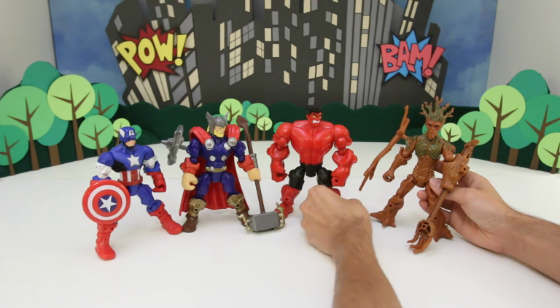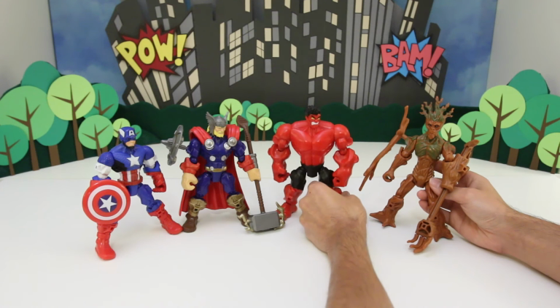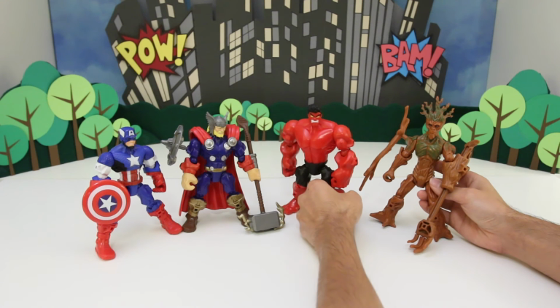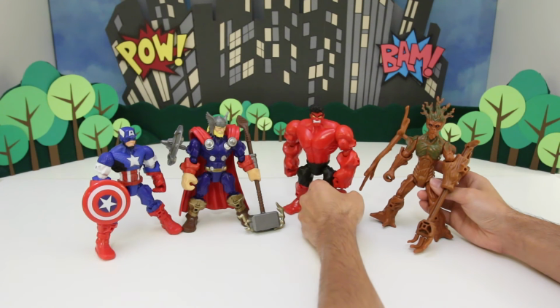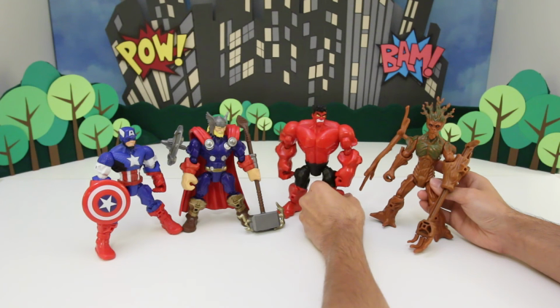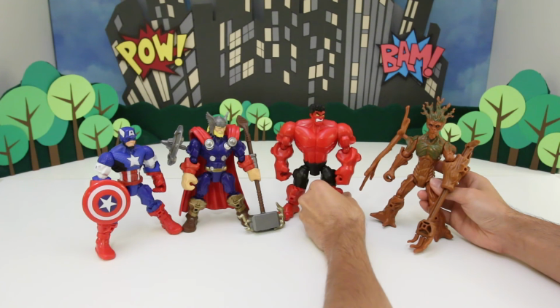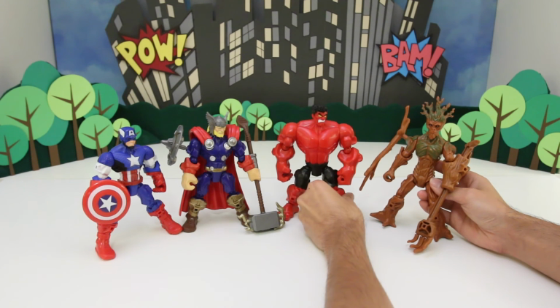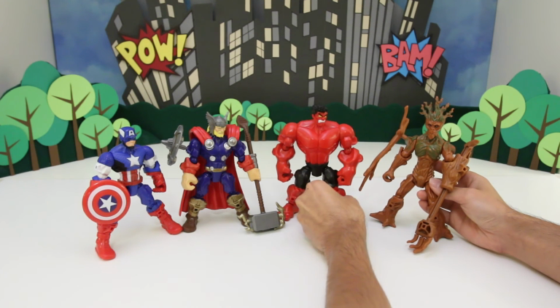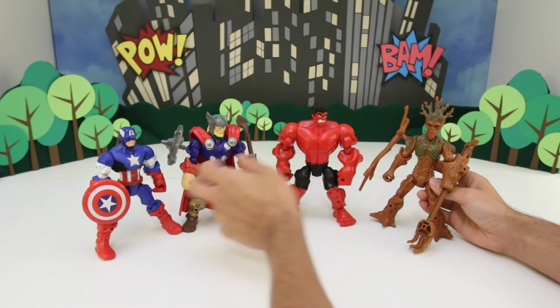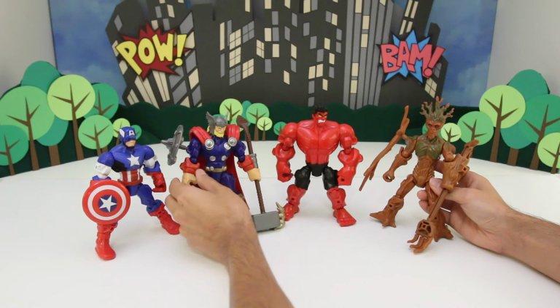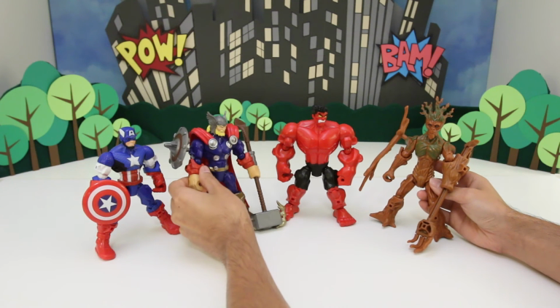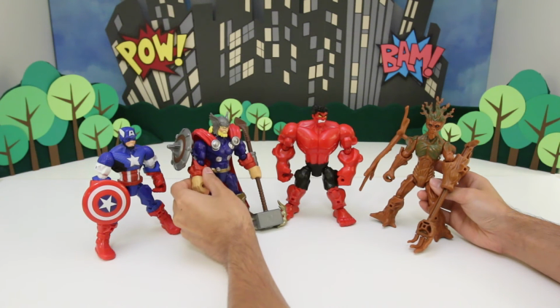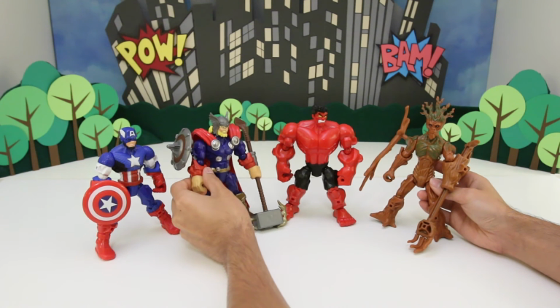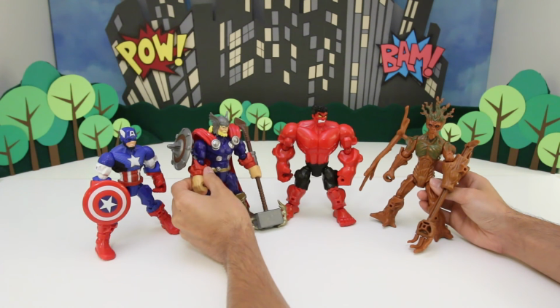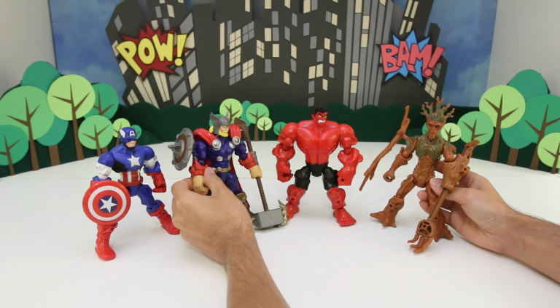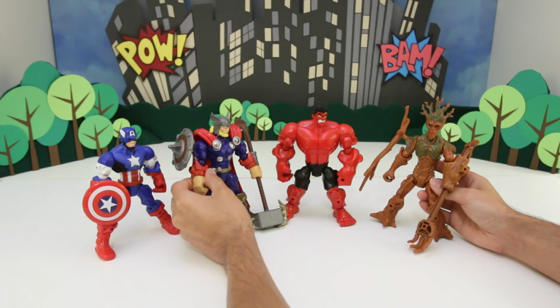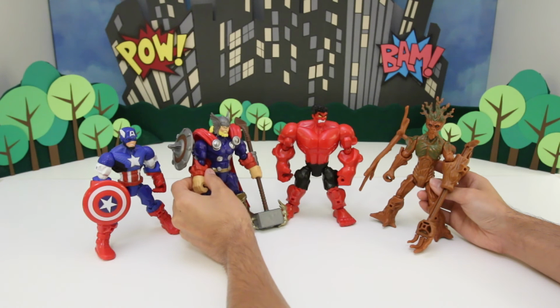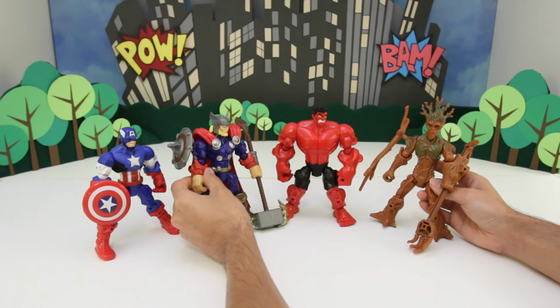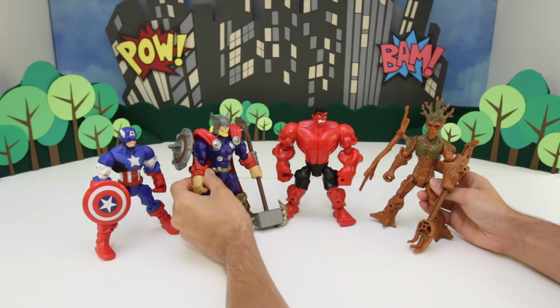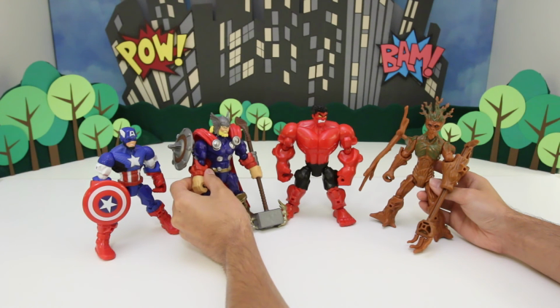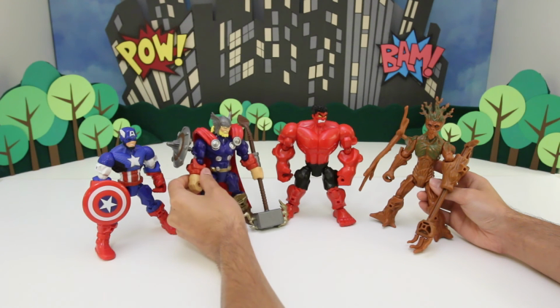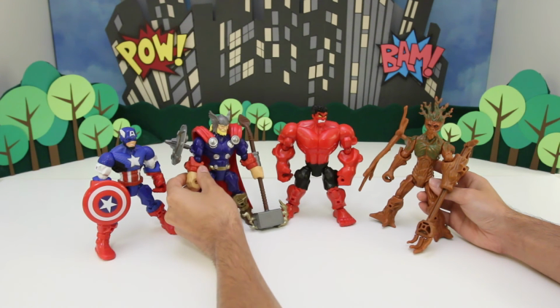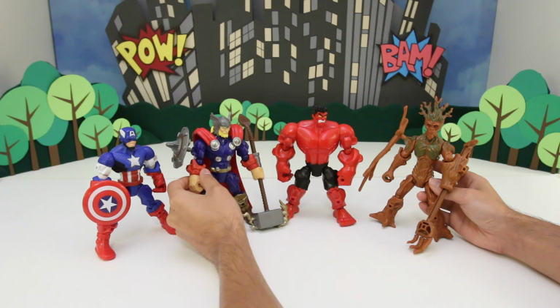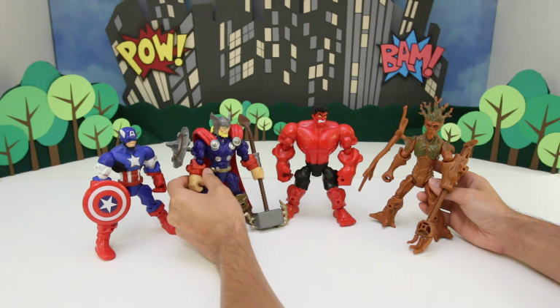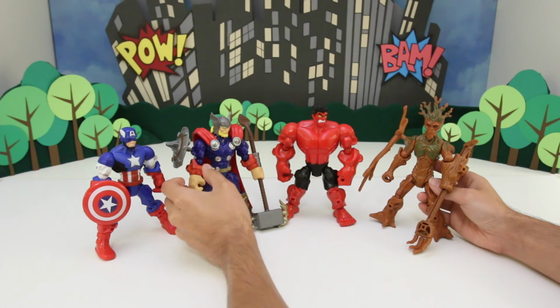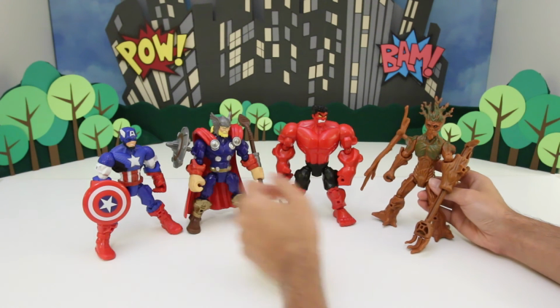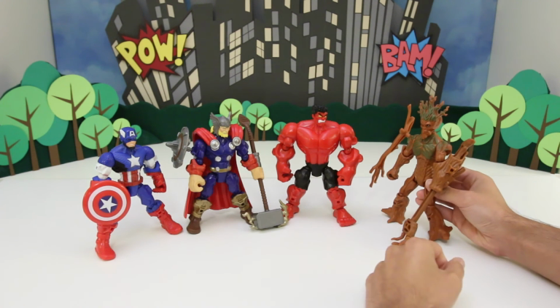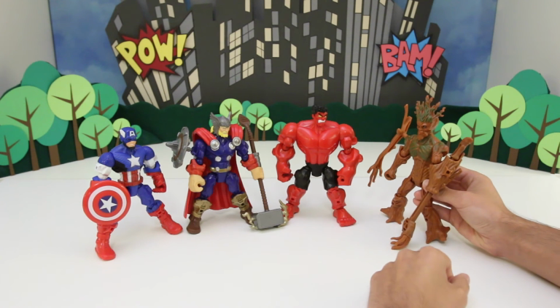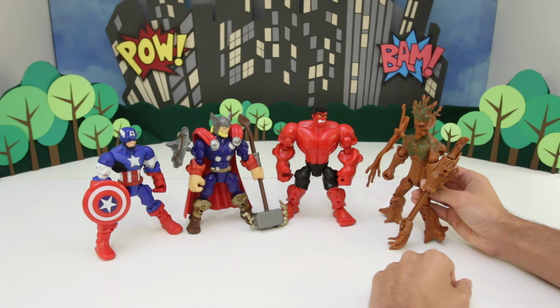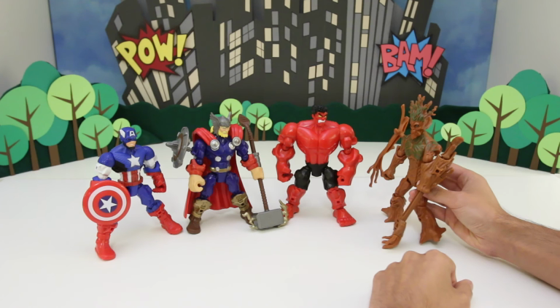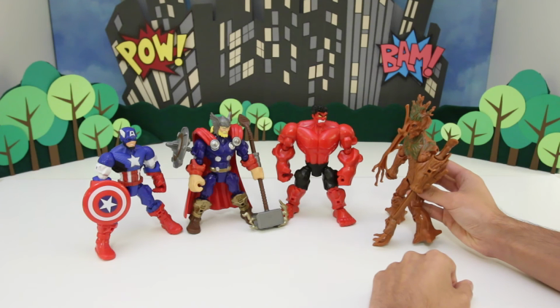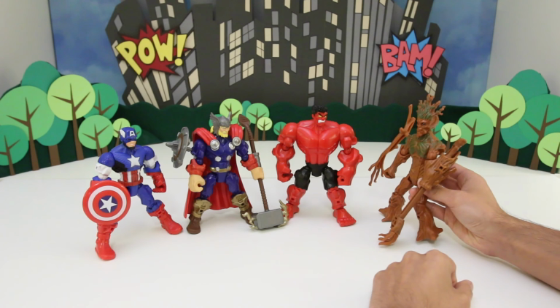Who's this weird guy? Why is he a tree? Red Hulk, don't be rude — he's our friend, he's really cool. His name is Groot. I am Groot.